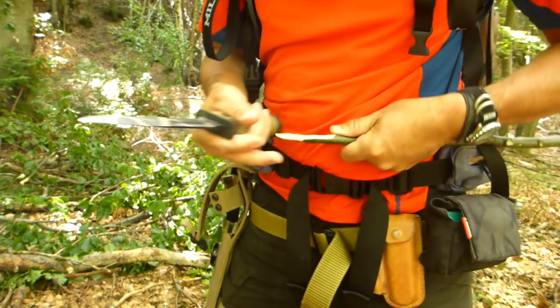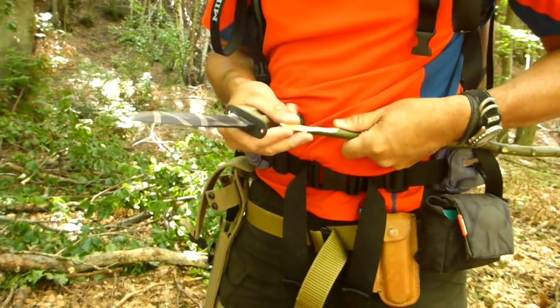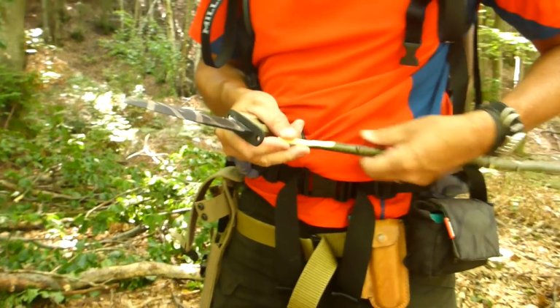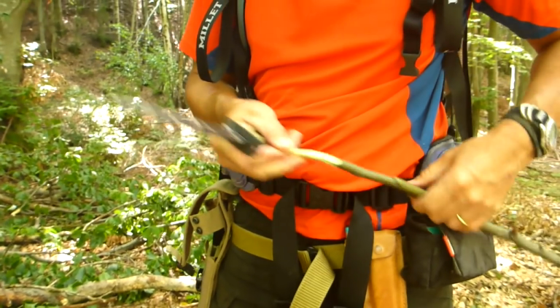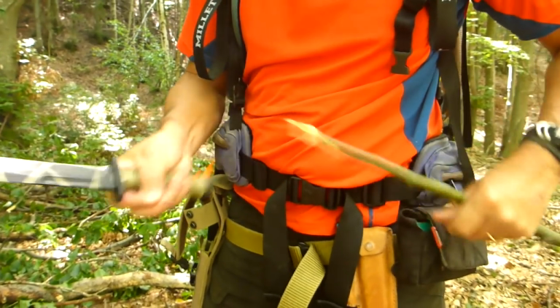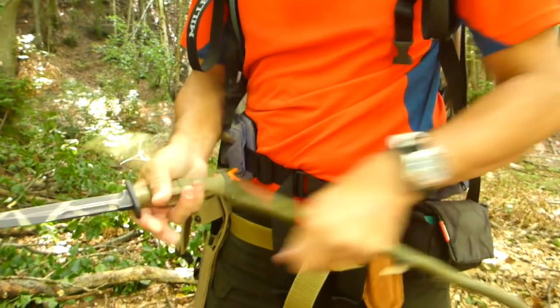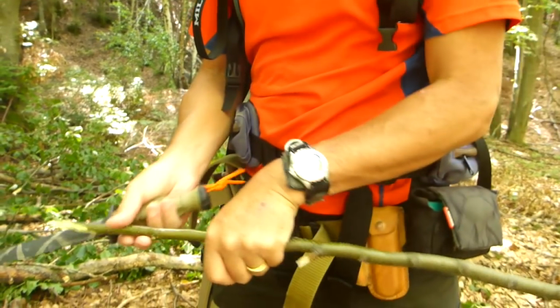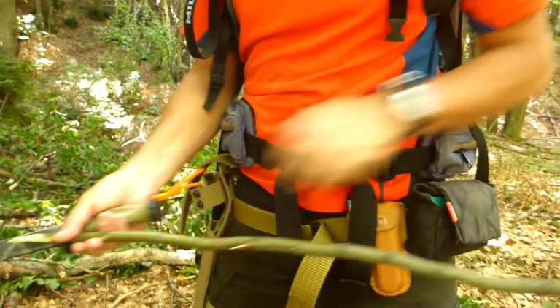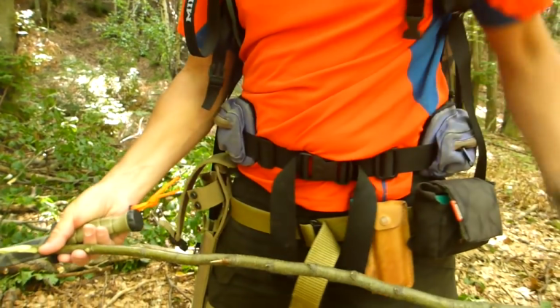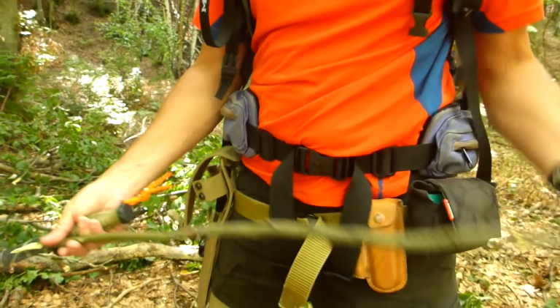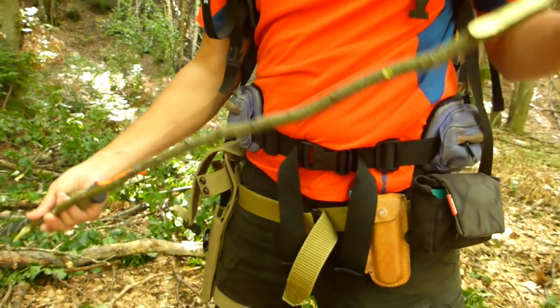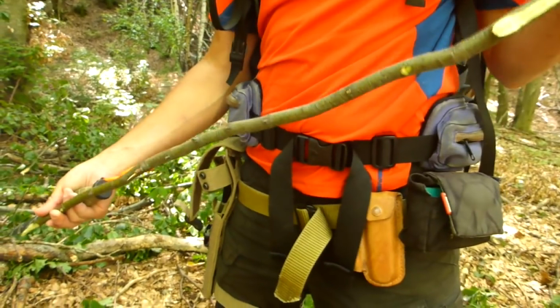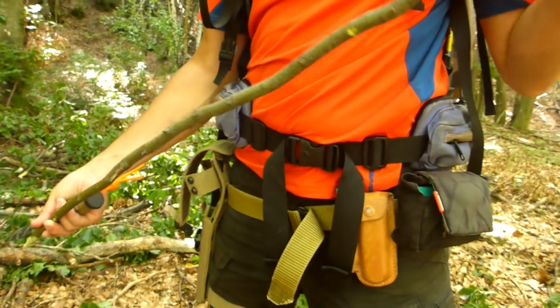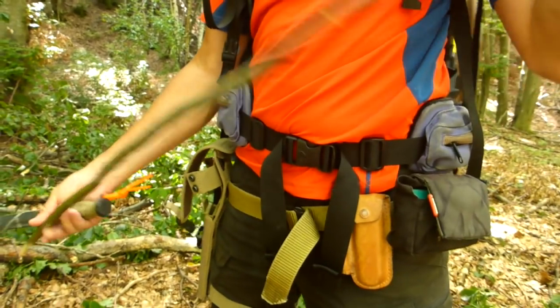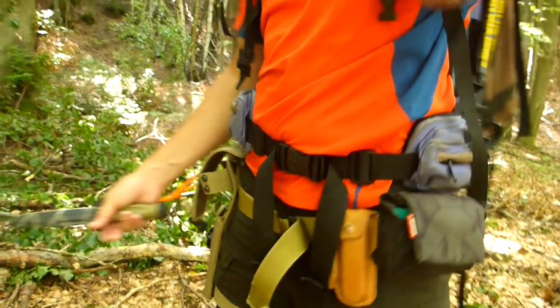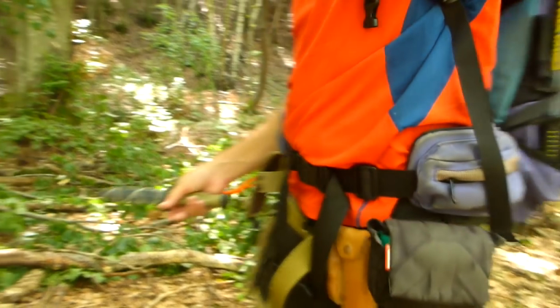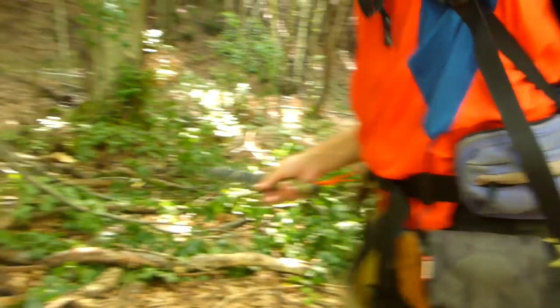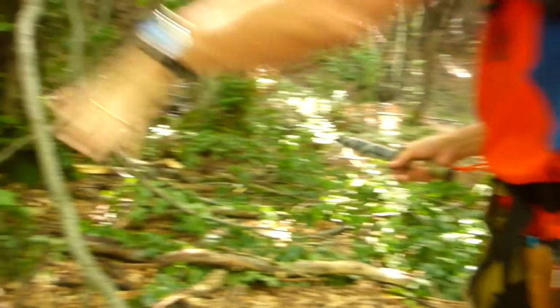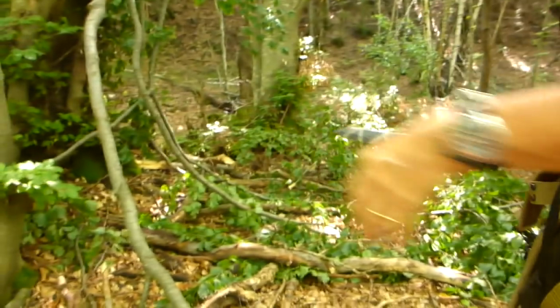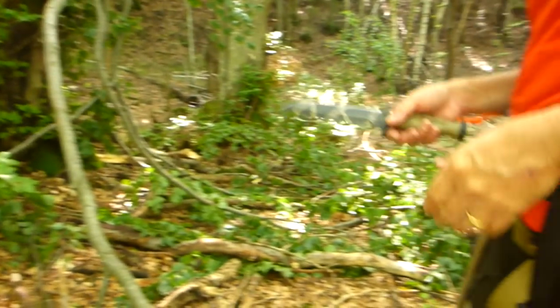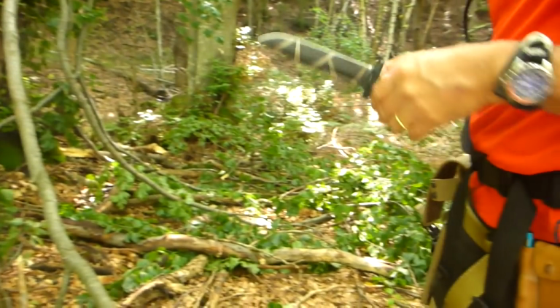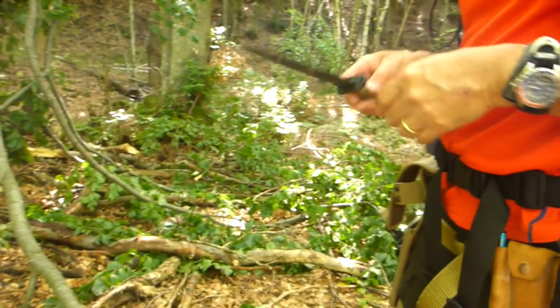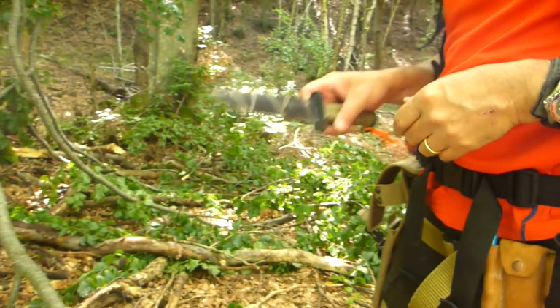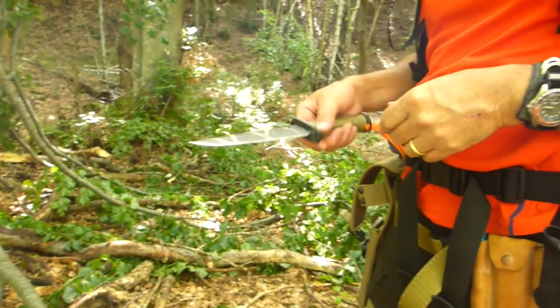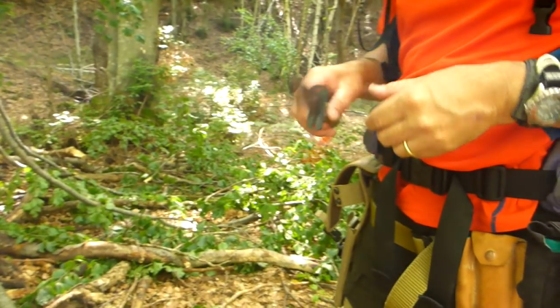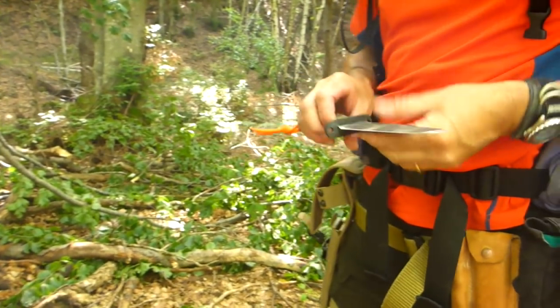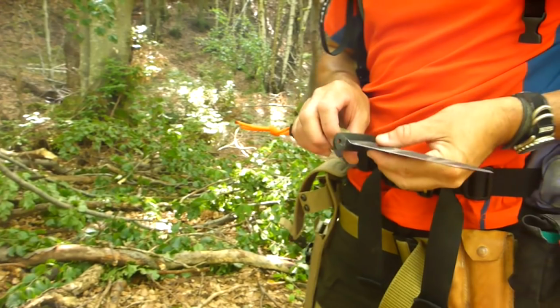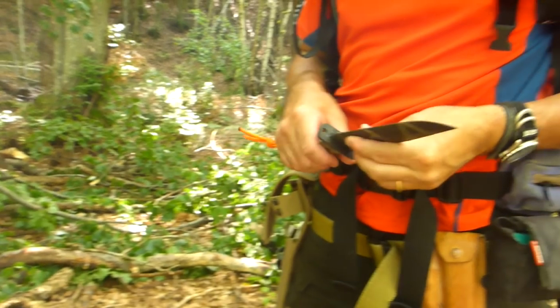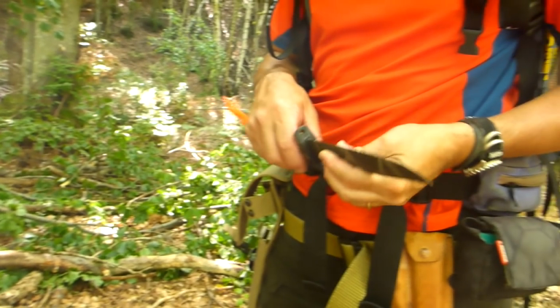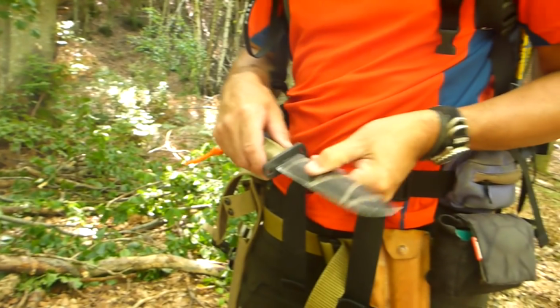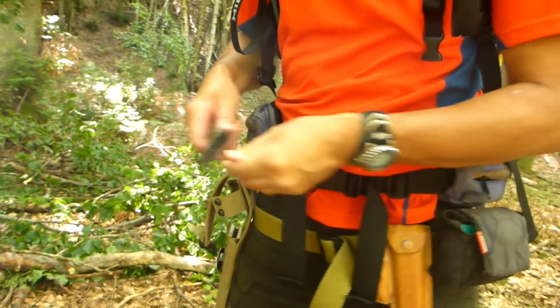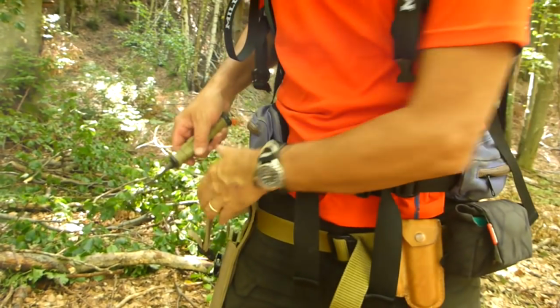That's pretty easy. You can make a spear point straight away — it's a point. Not too bad at carving either.